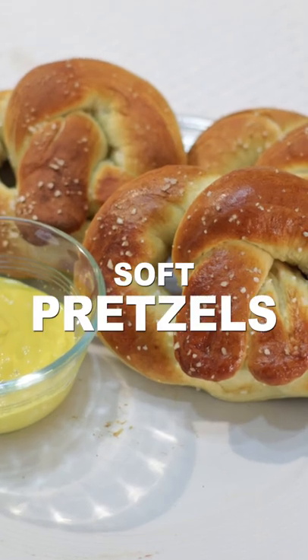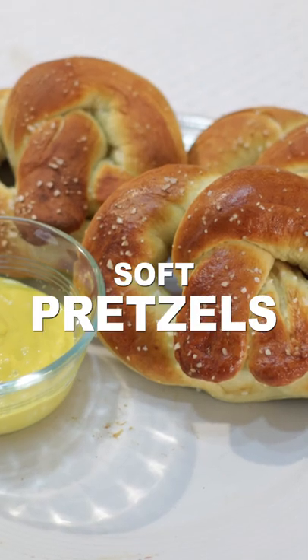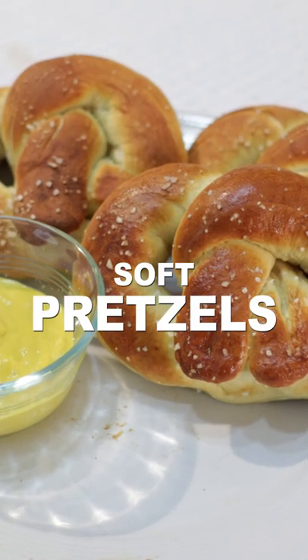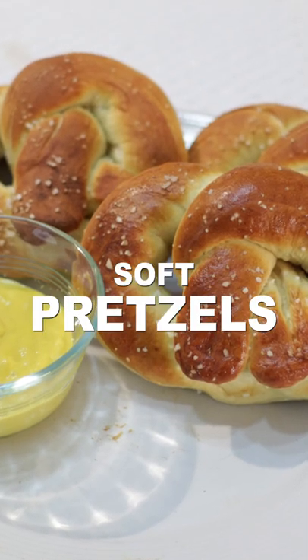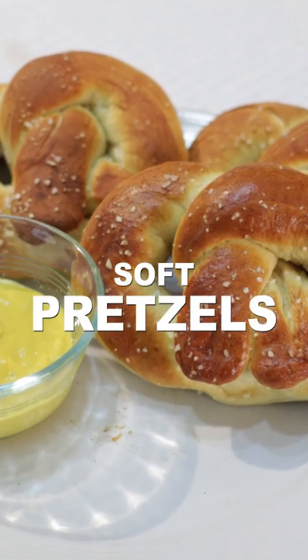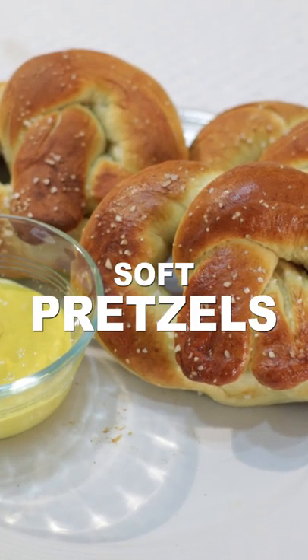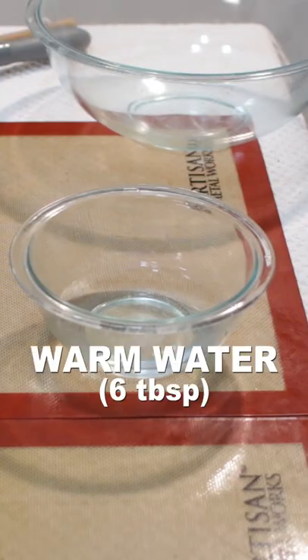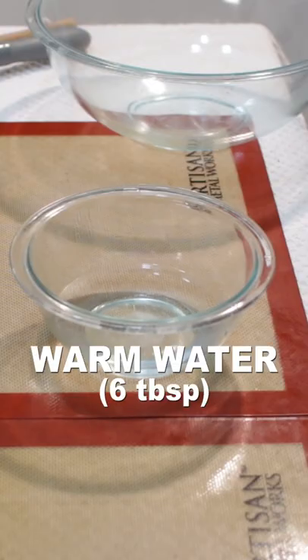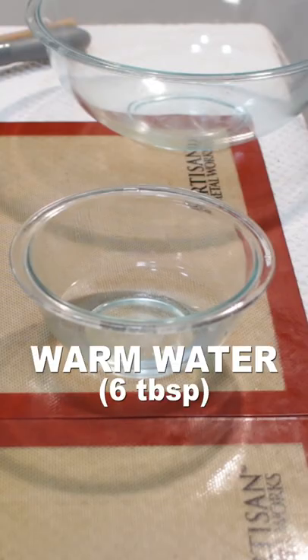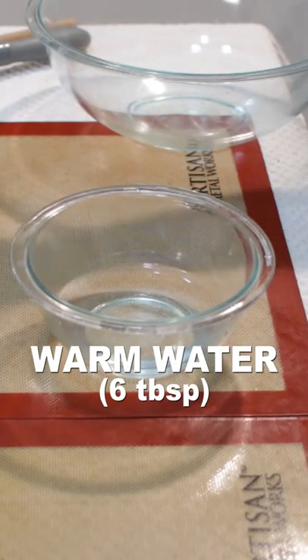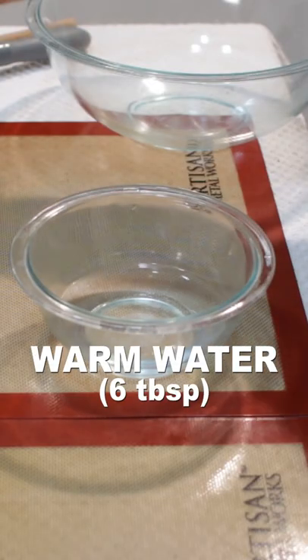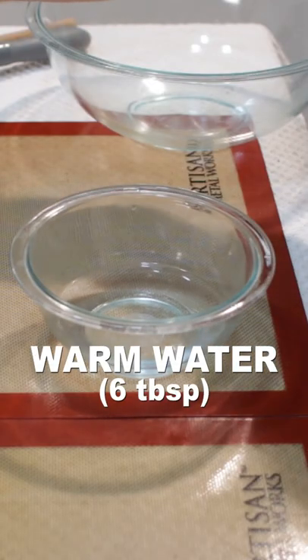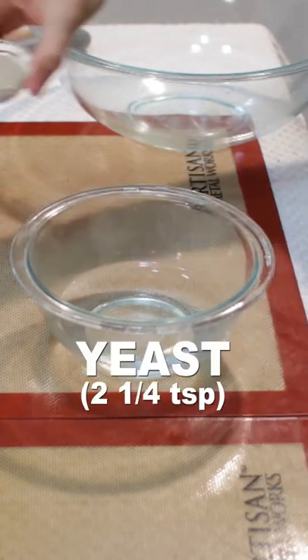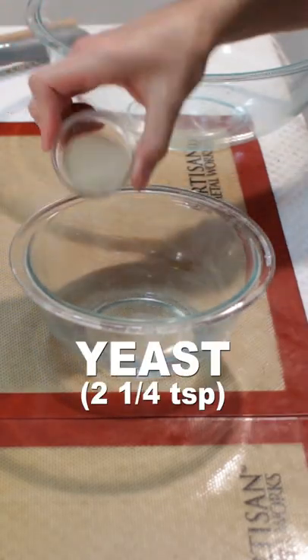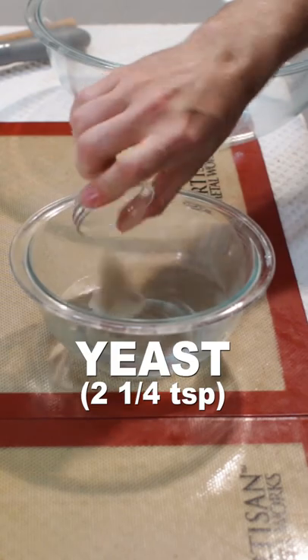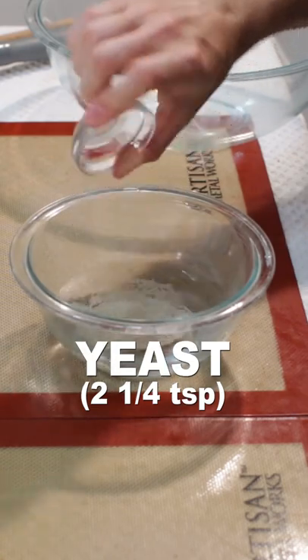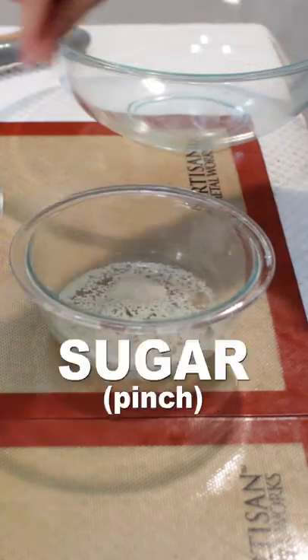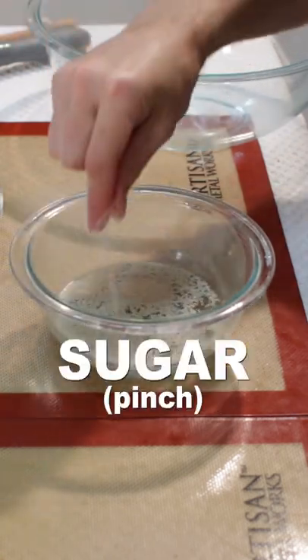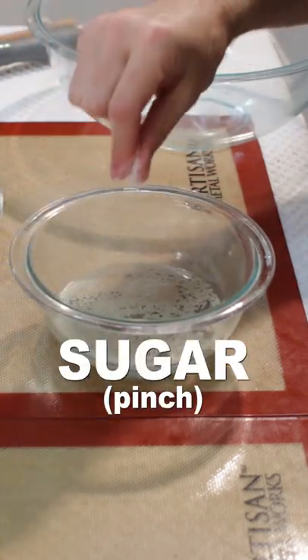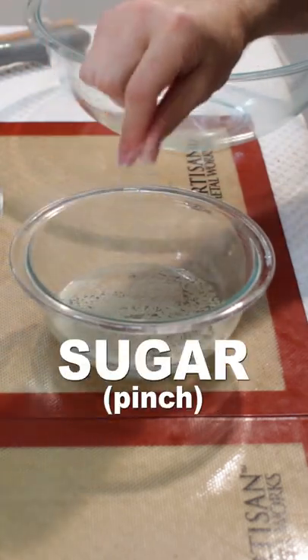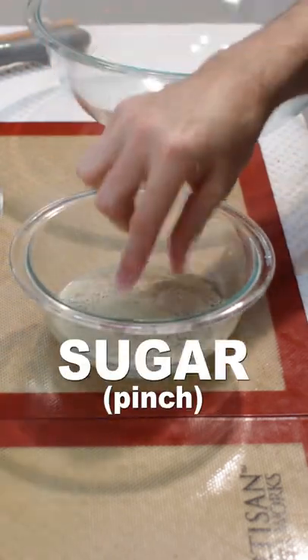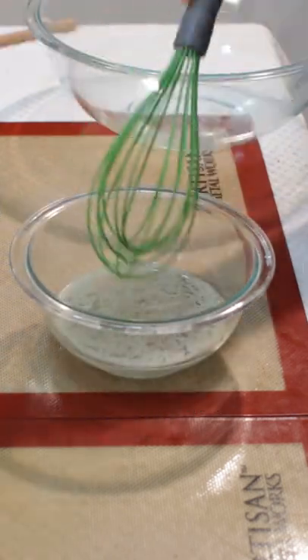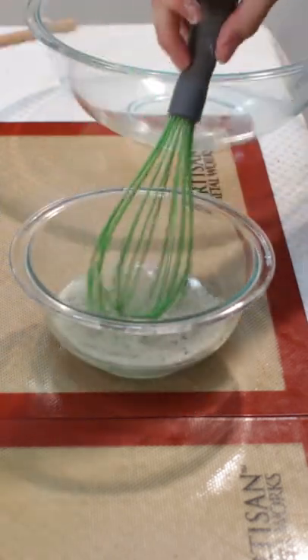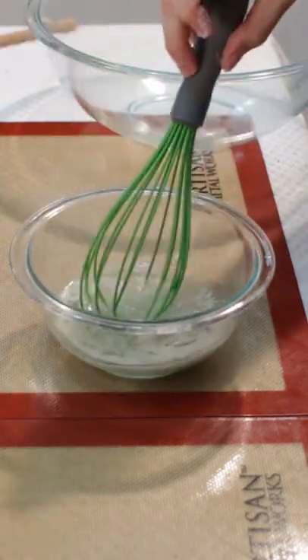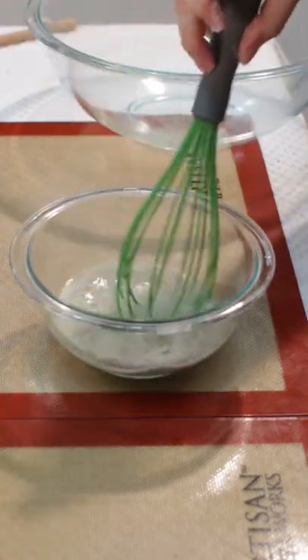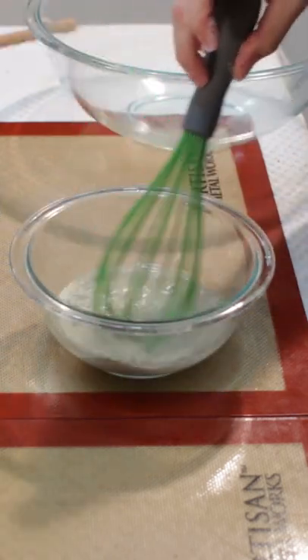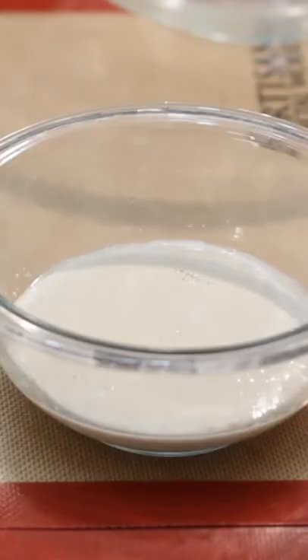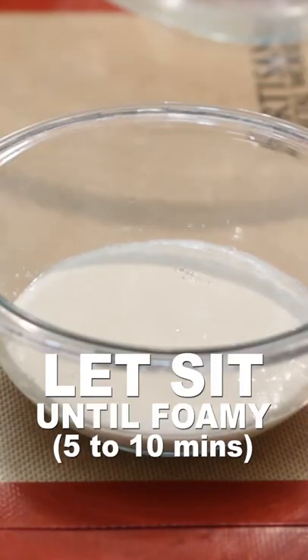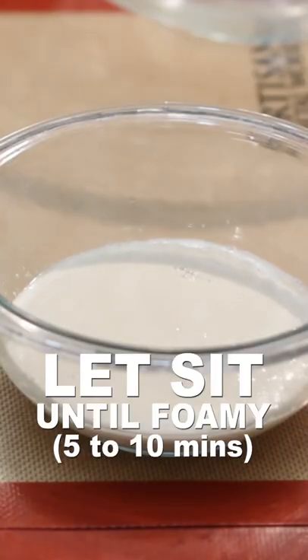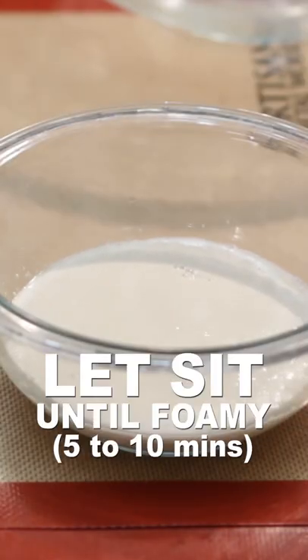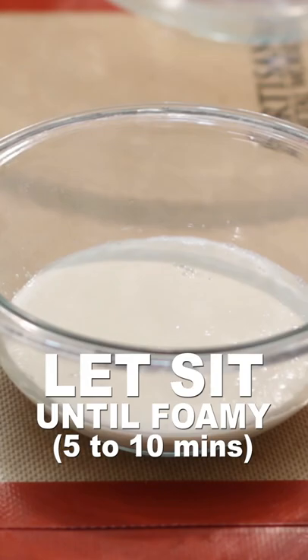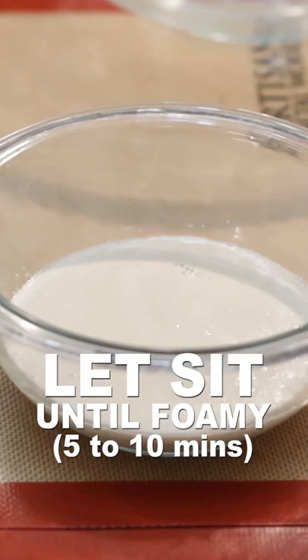Let's make soft pretzels. Add six tablespoons of warm water, two and a quarter teaspoons of yeast, and a pinch of sugar to a bowl. Whisk, then let sit until foamy, about five to ten minutes.